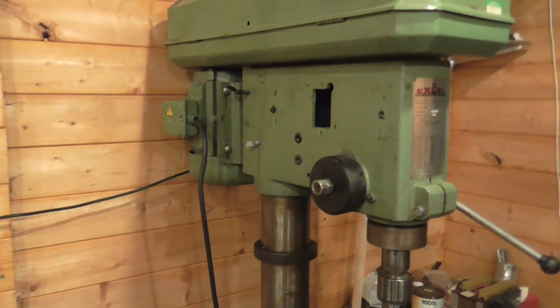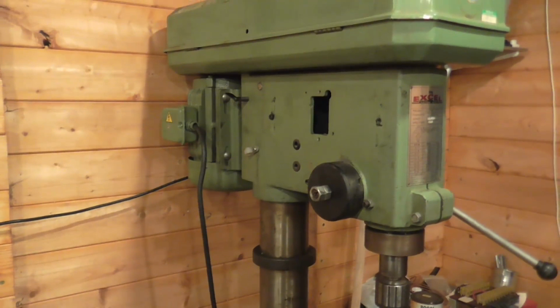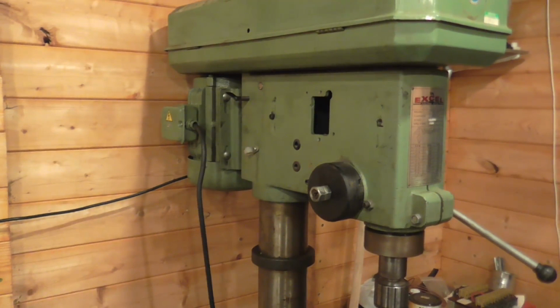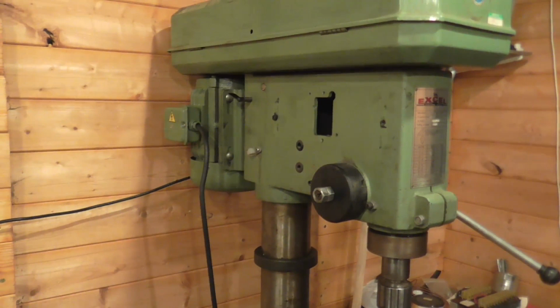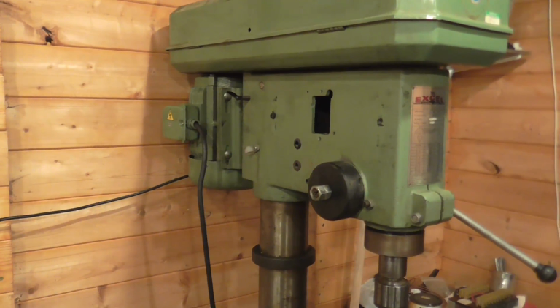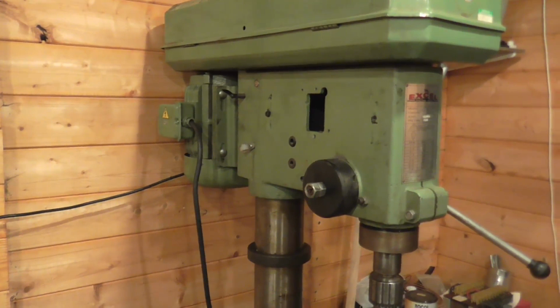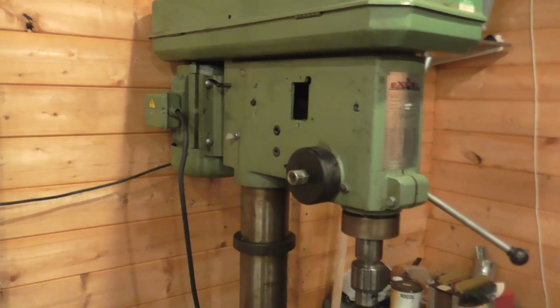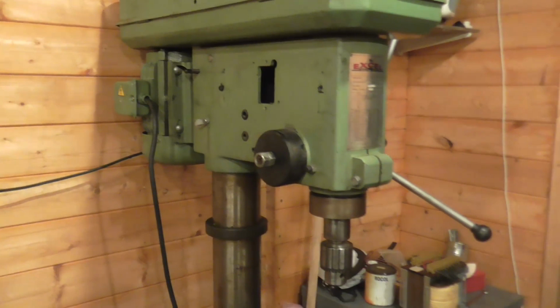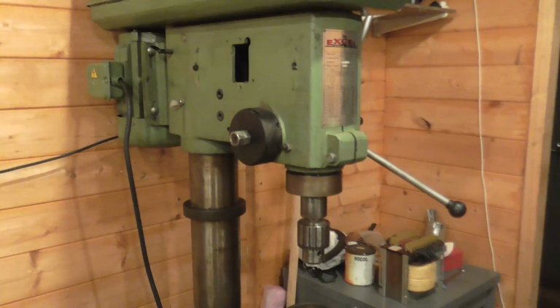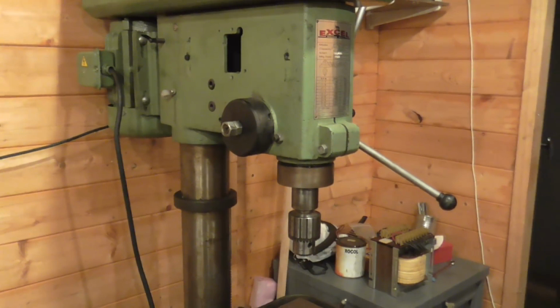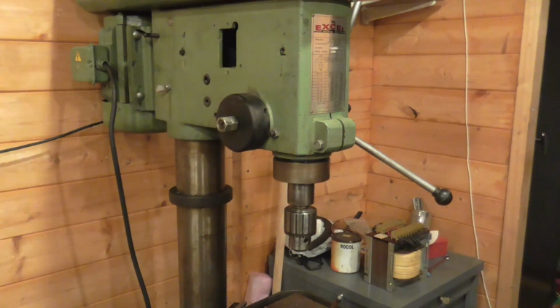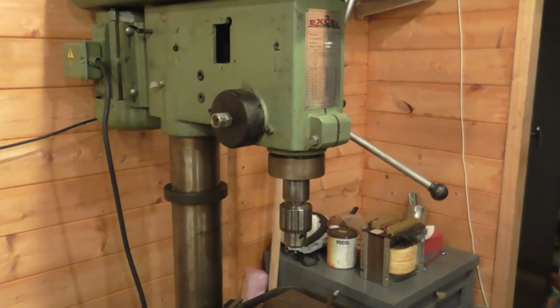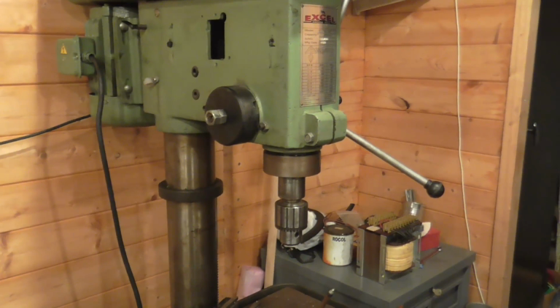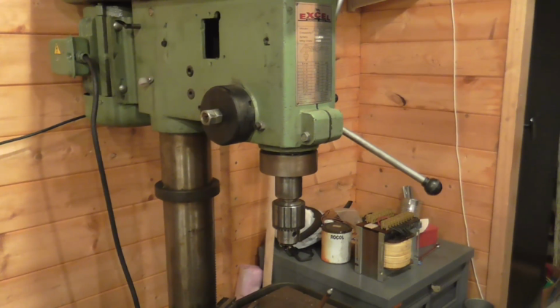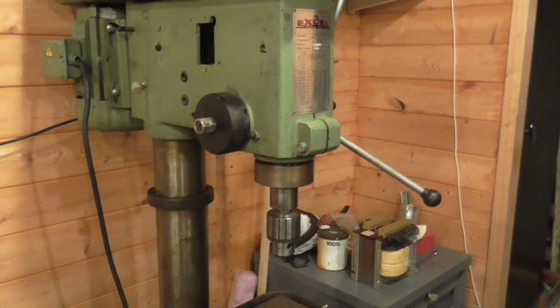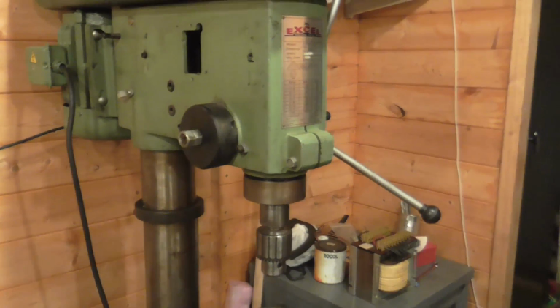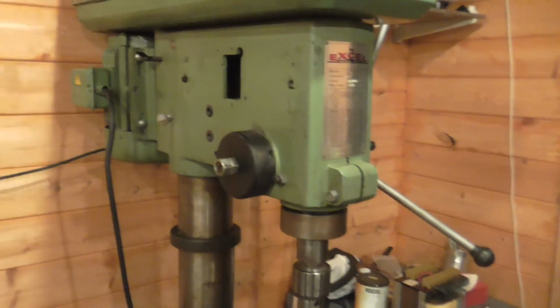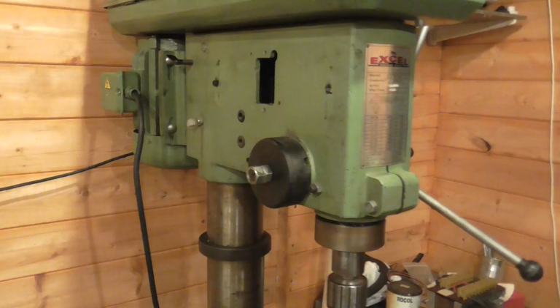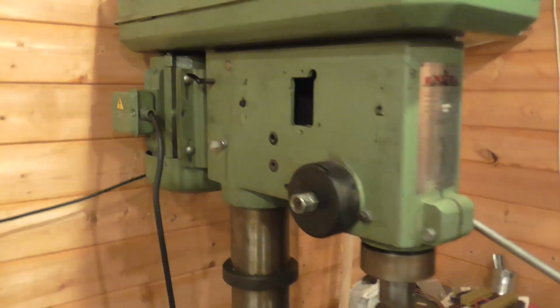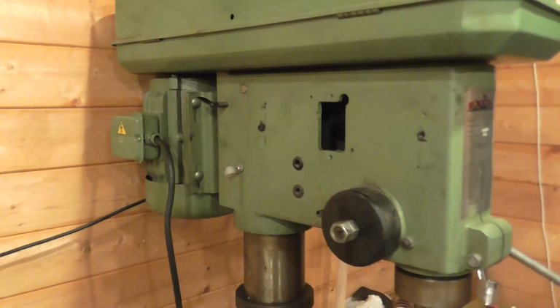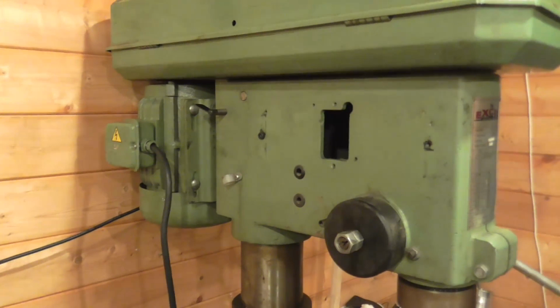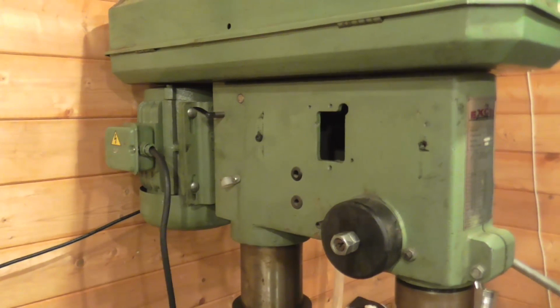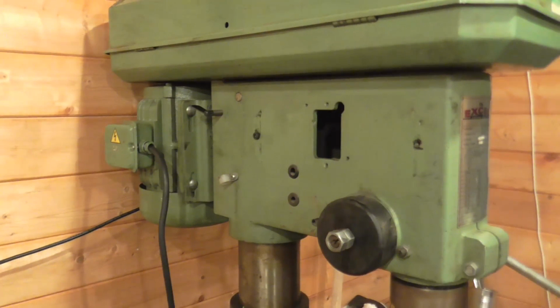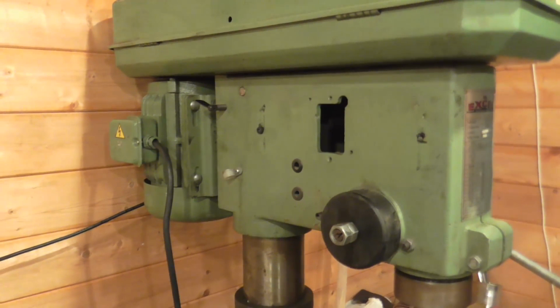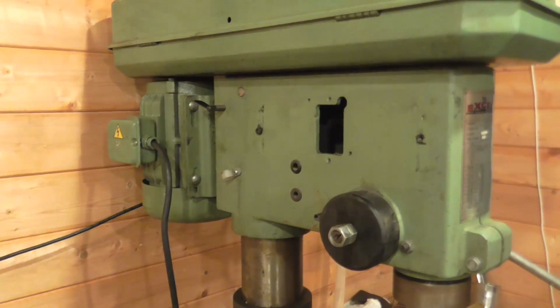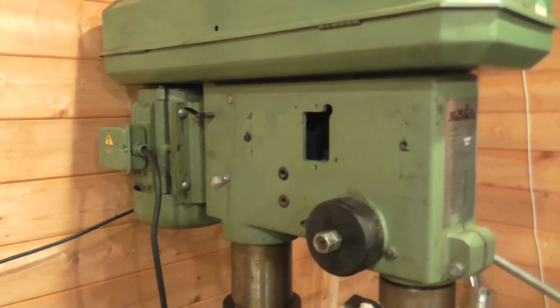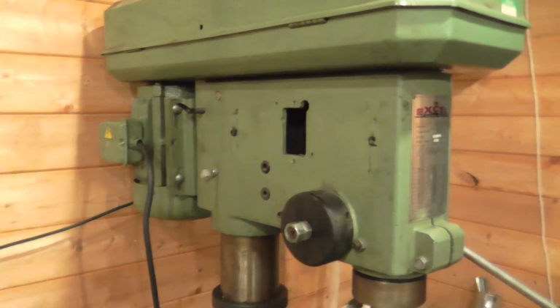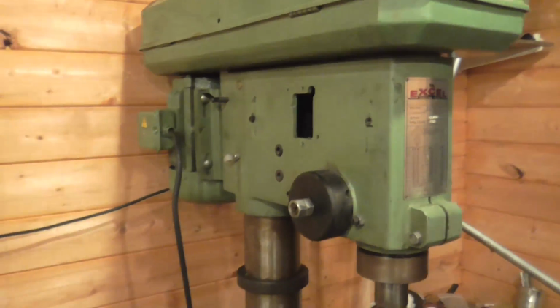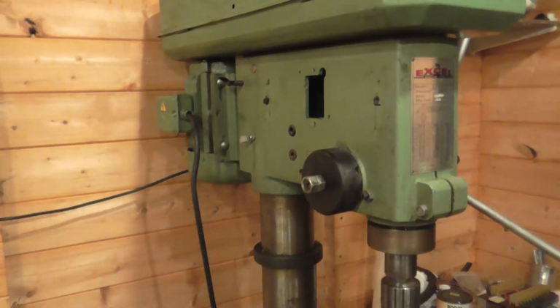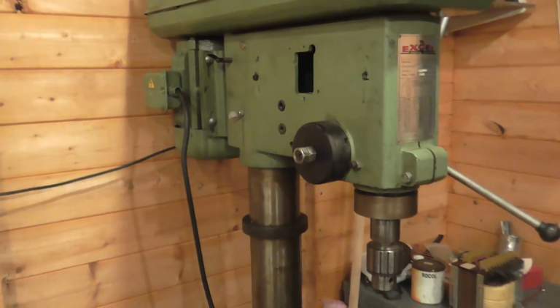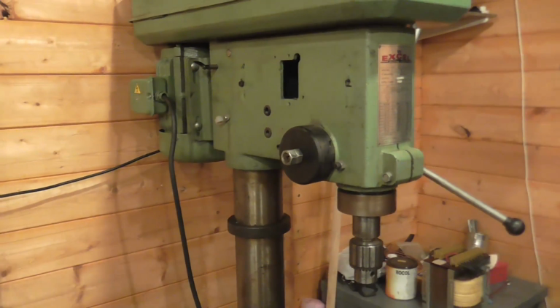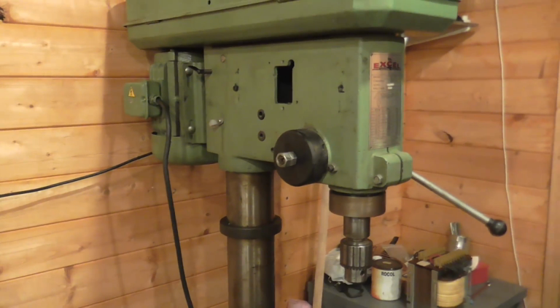So the 415 to 240 volt conversion — a success, as expected. I'll make up some bracketry and mount the VFD up on the side, and I'm back to having a usable pillar drill.